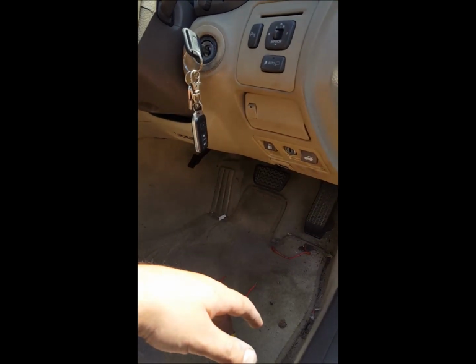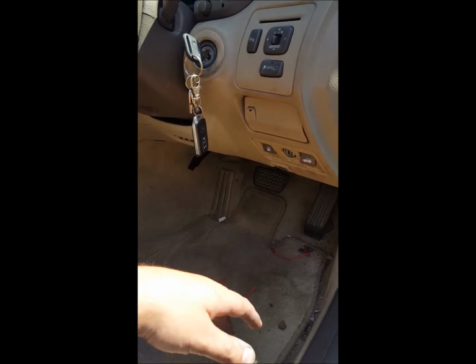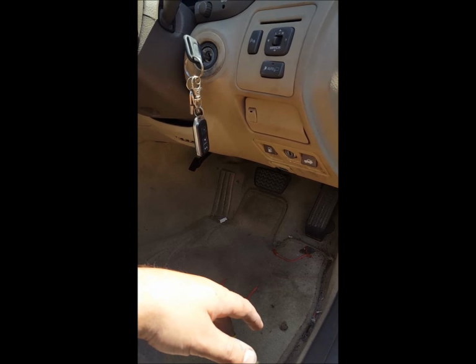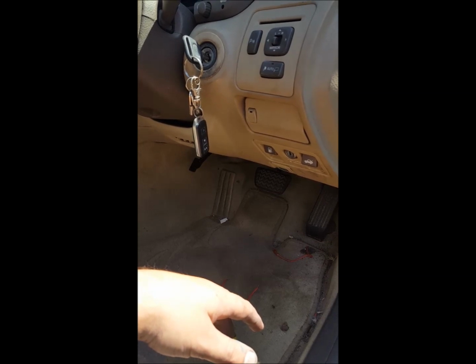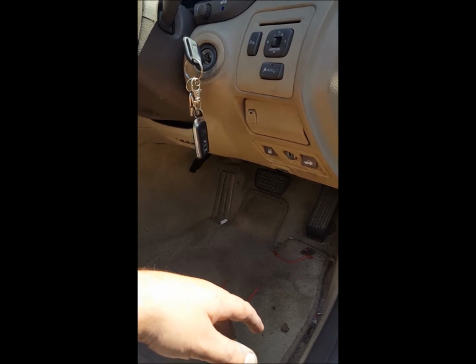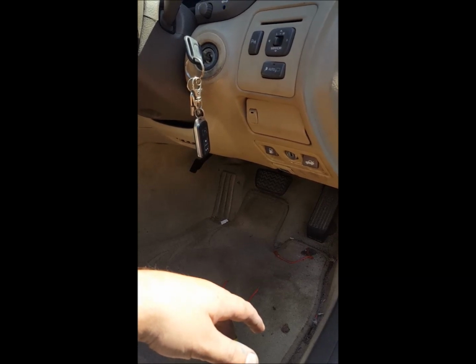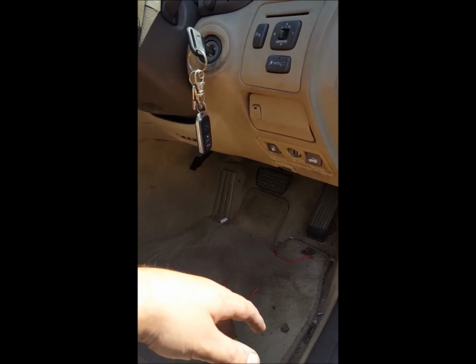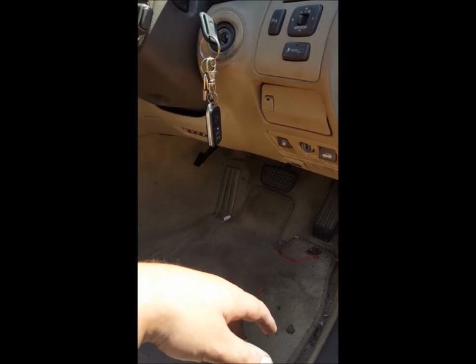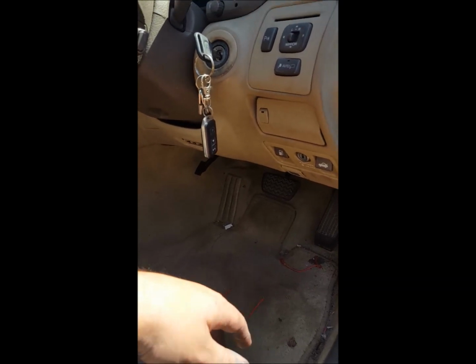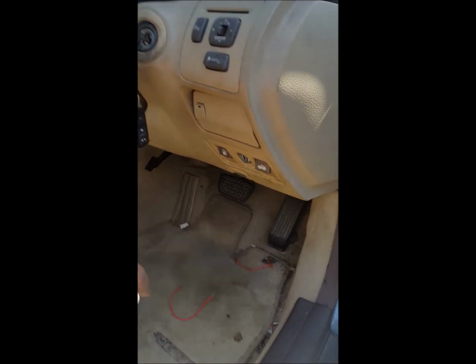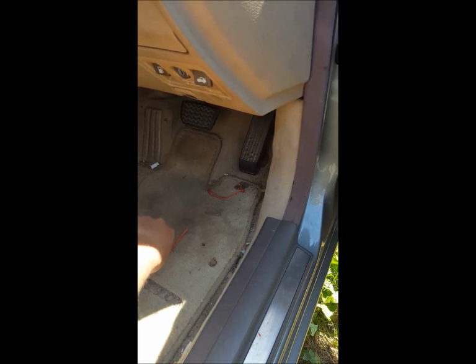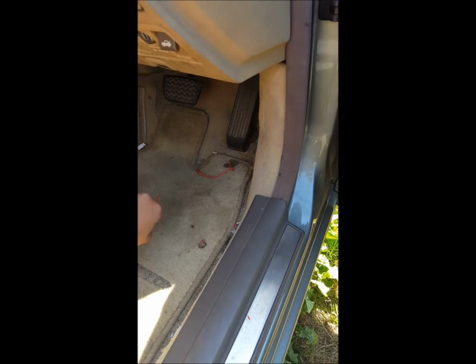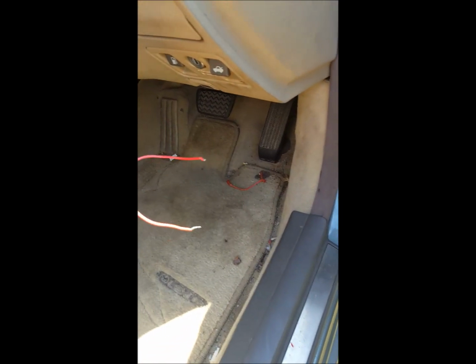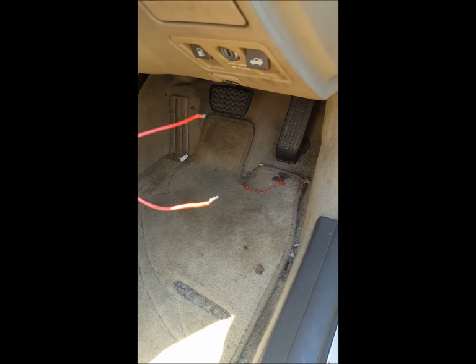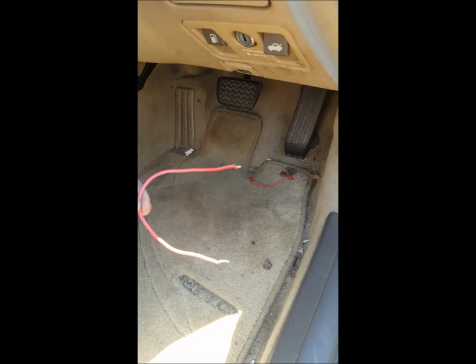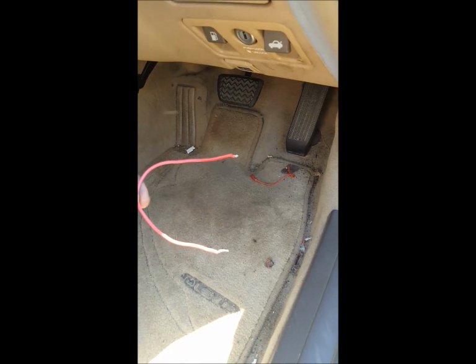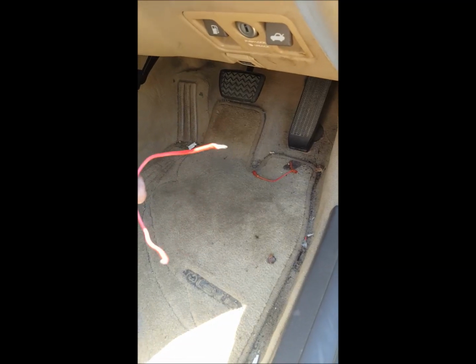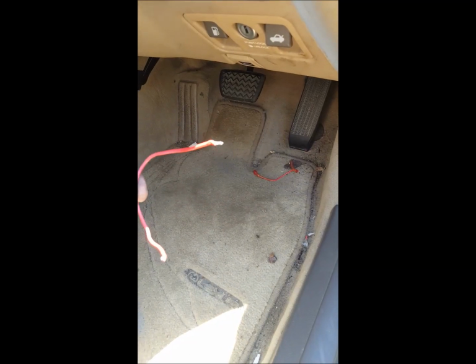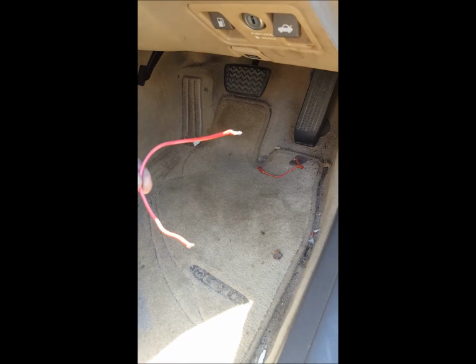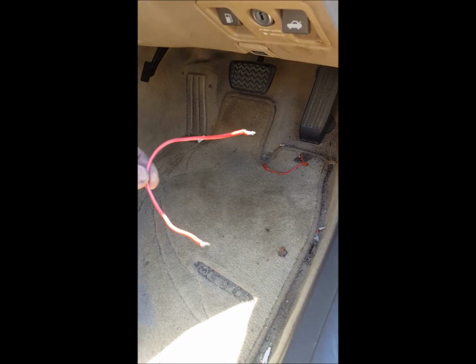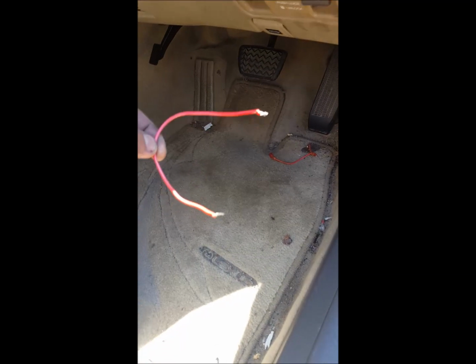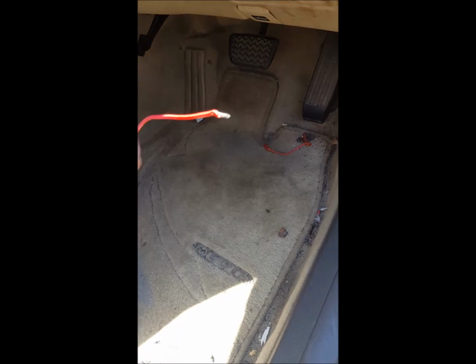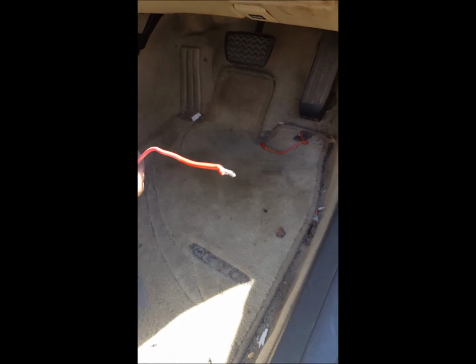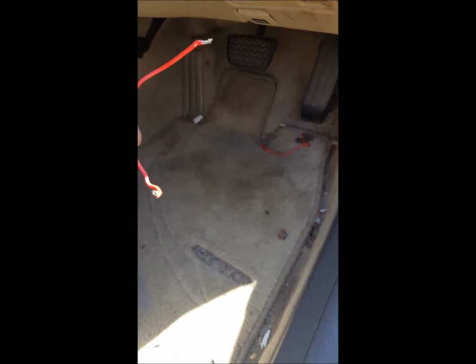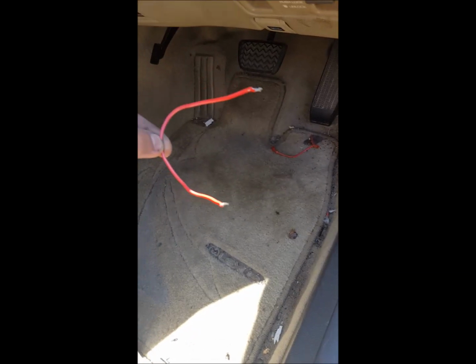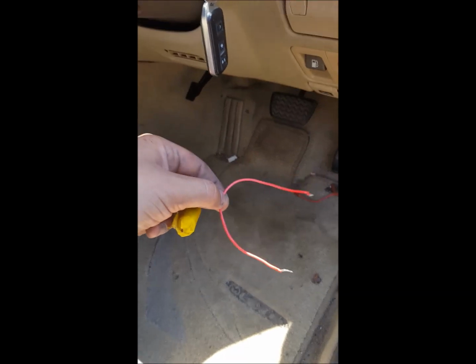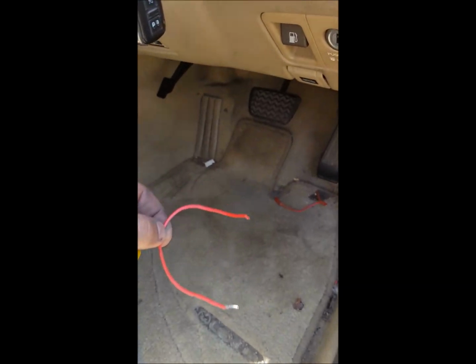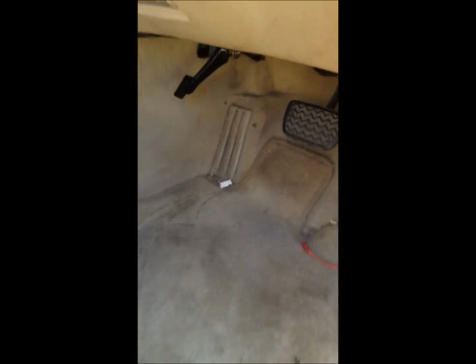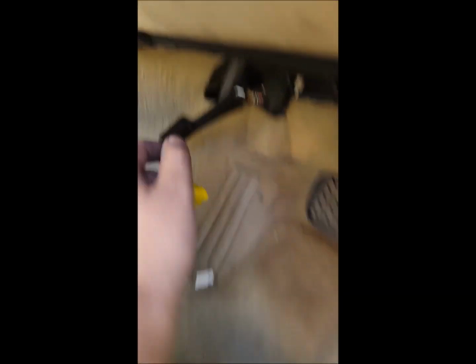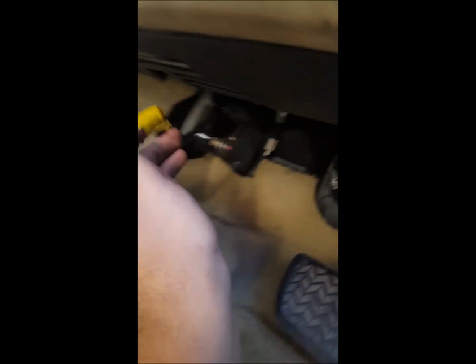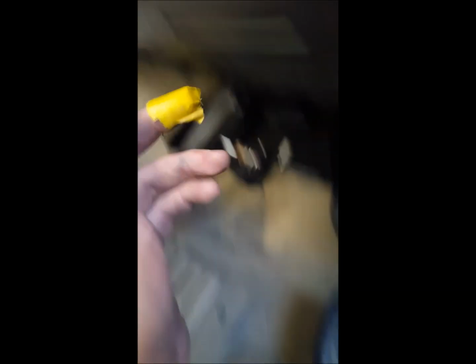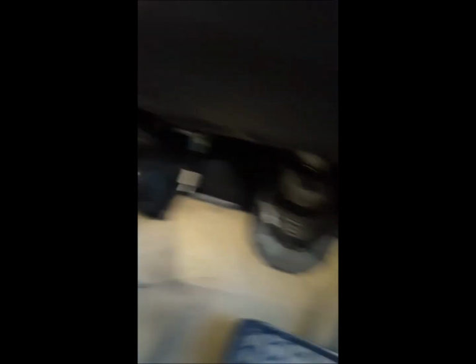Otherwise it just throws an engine immobiliser check code. So what you do, you get a wire — however long — or even a paper clip, and you jam it in the OBD port.